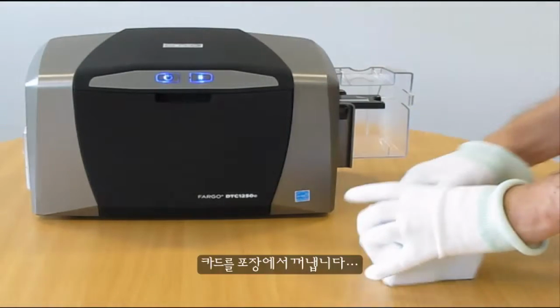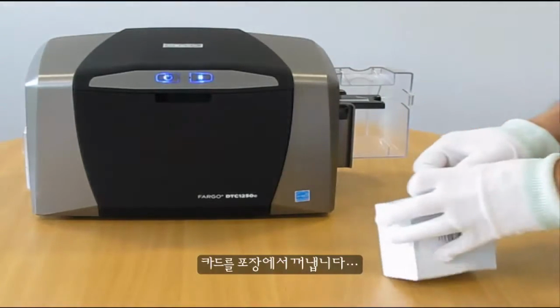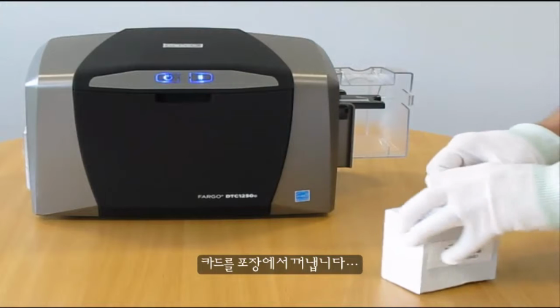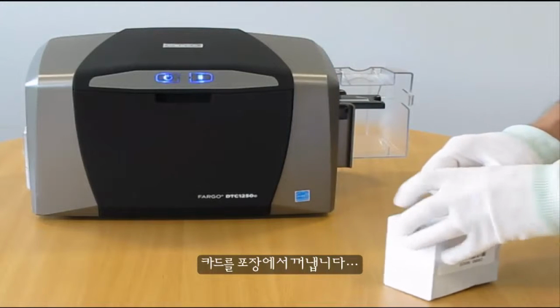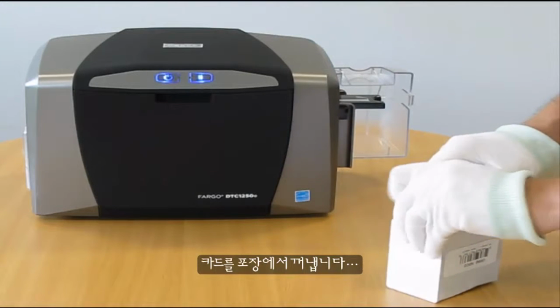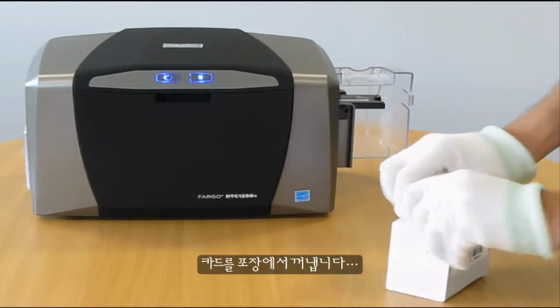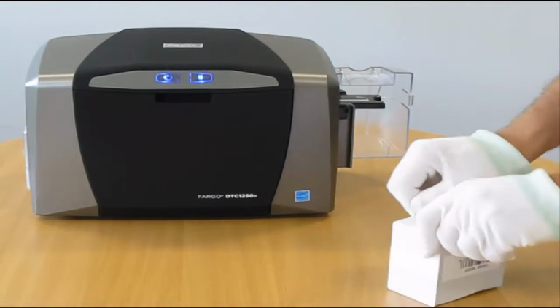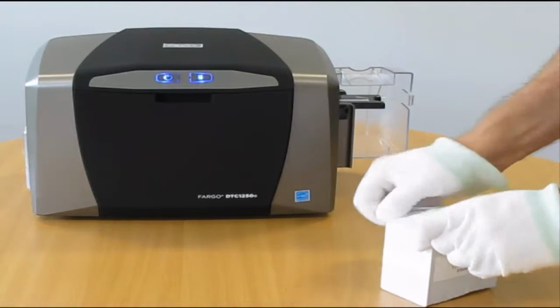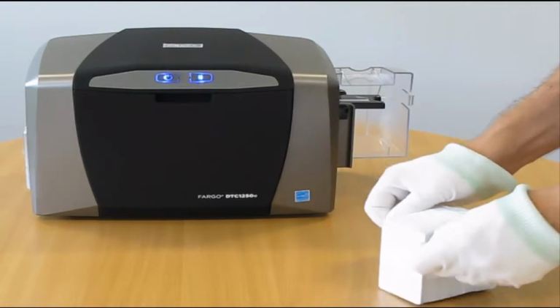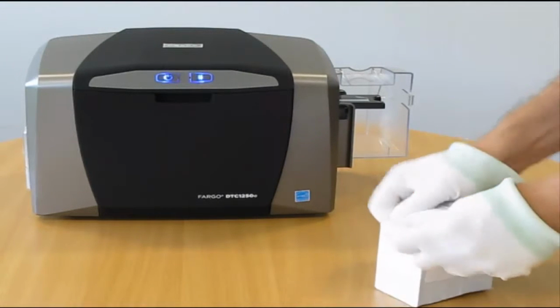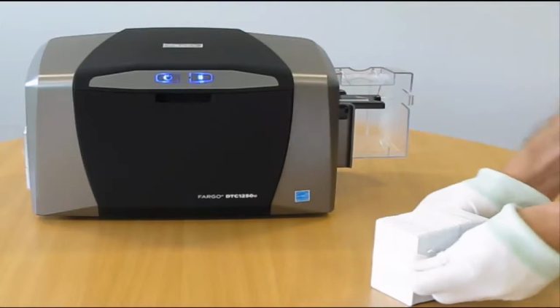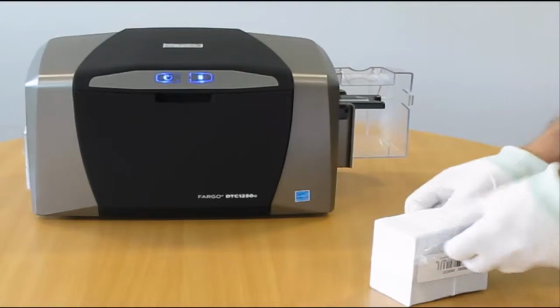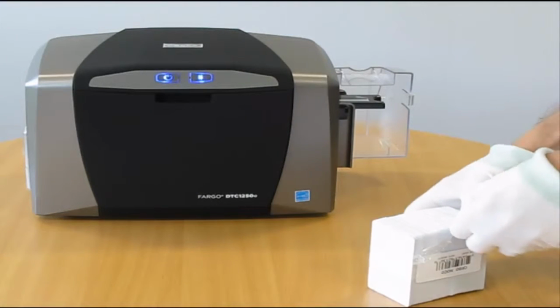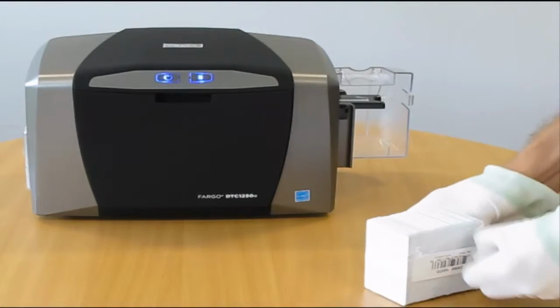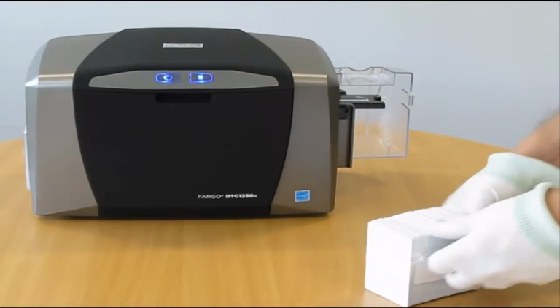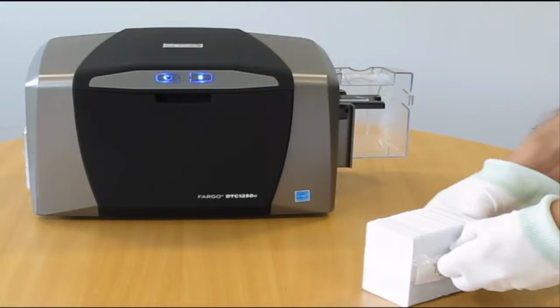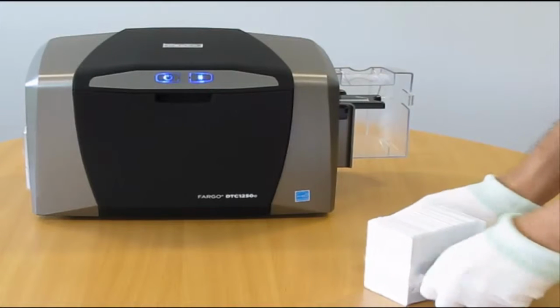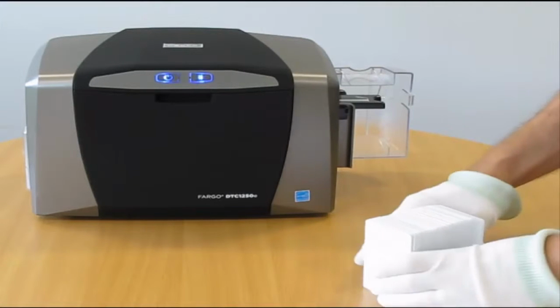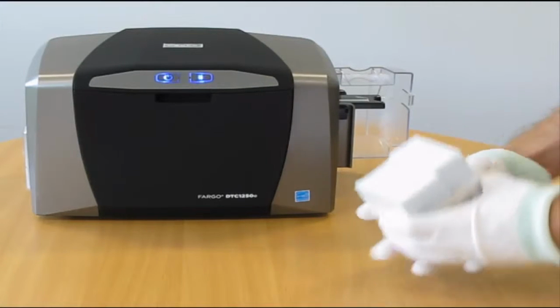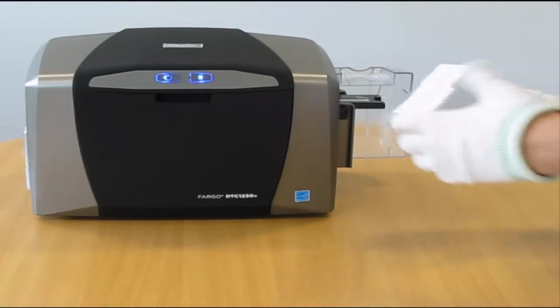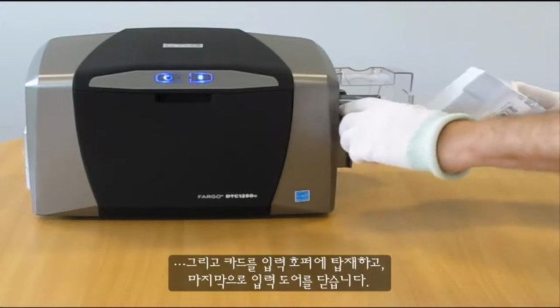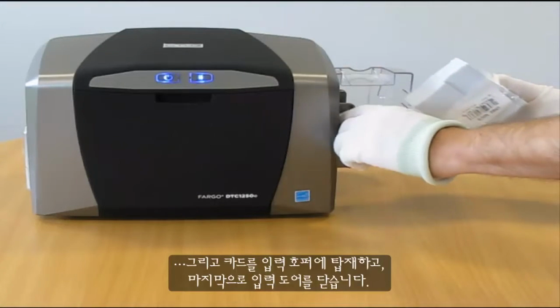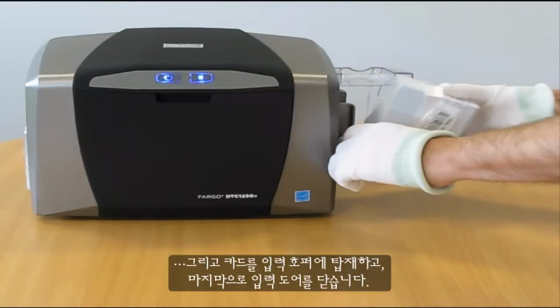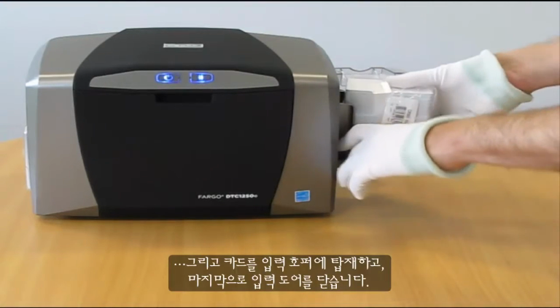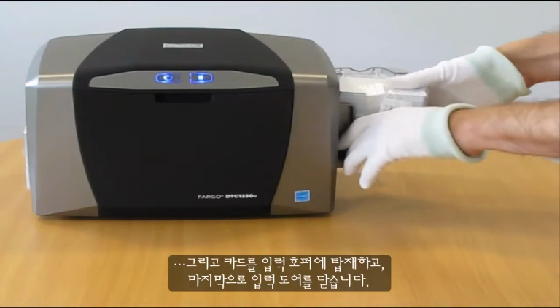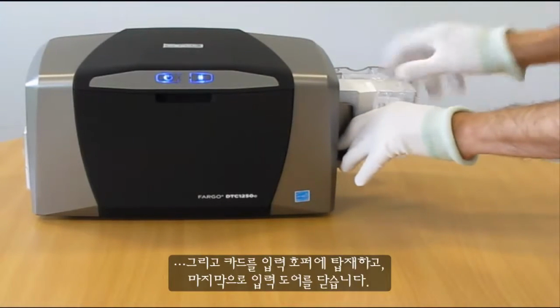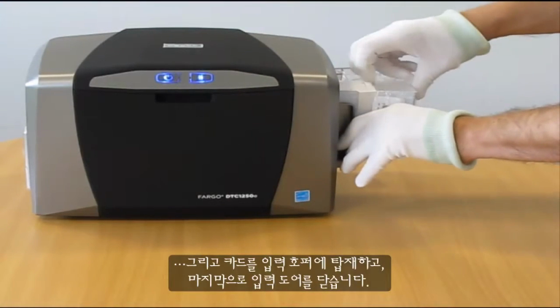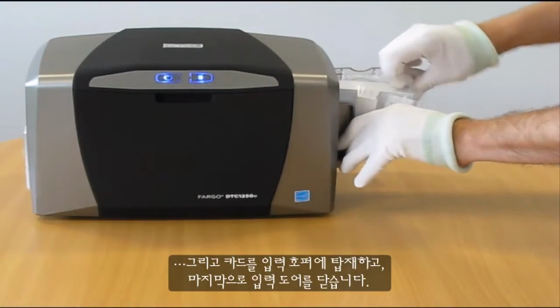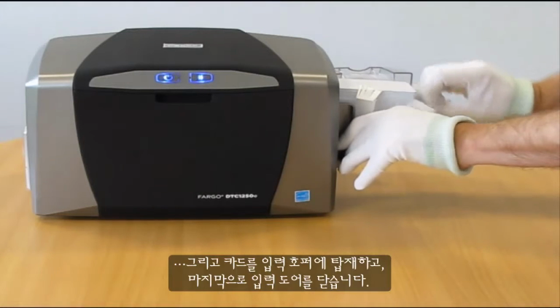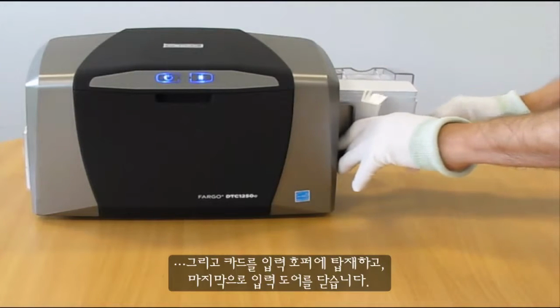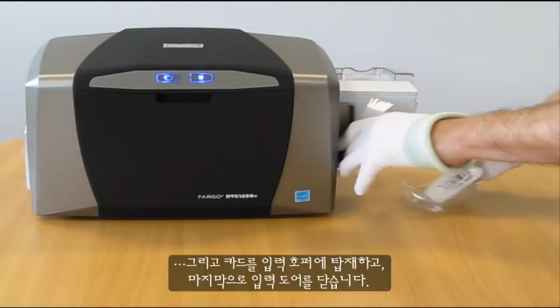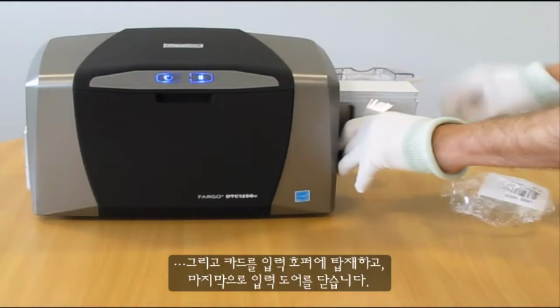Remove the cards from its packing and then load the cards in the Input Hopper, and finally close the Input door.